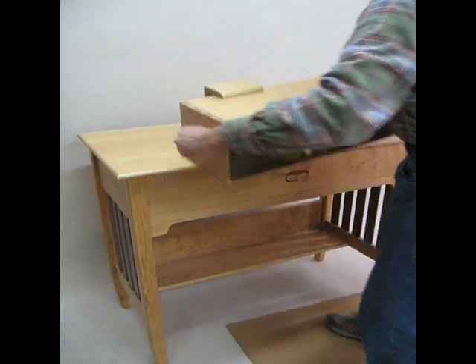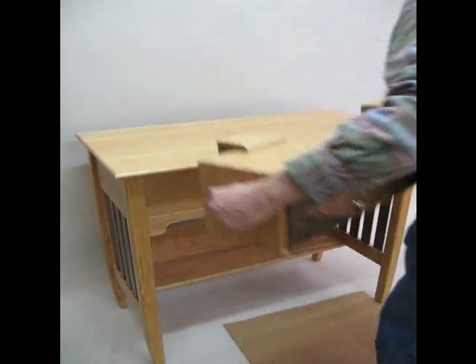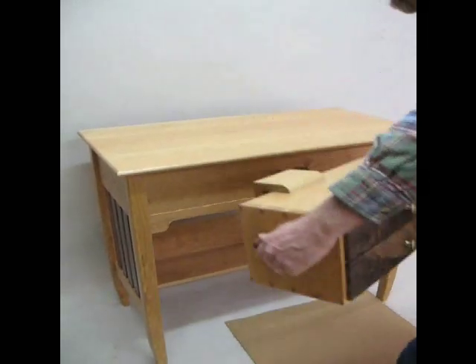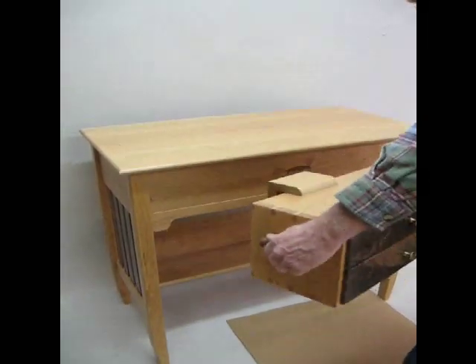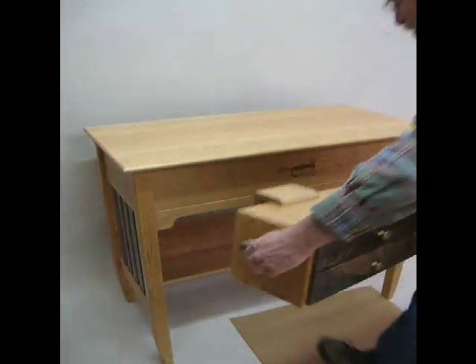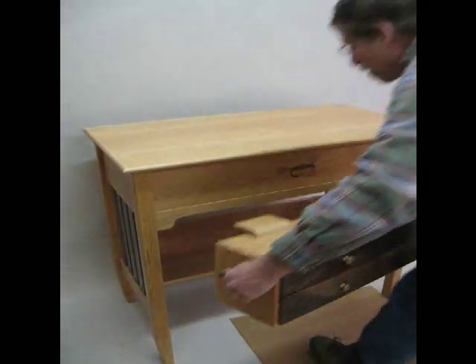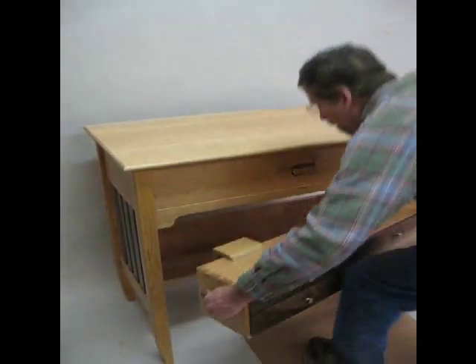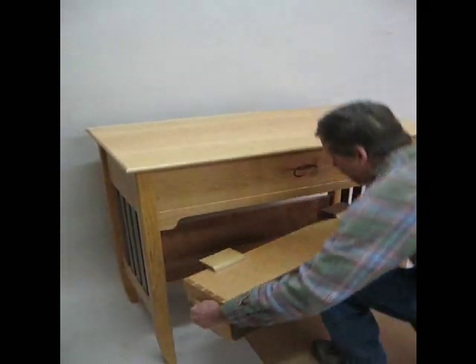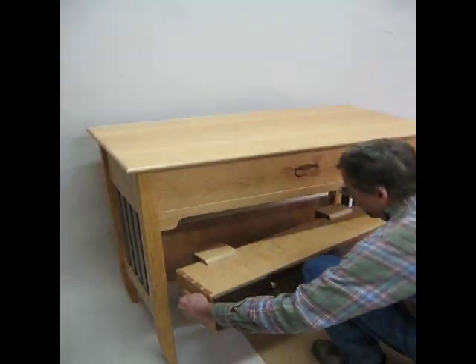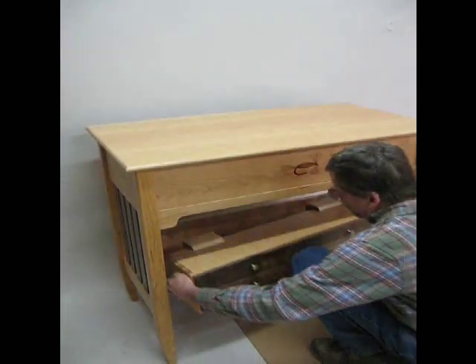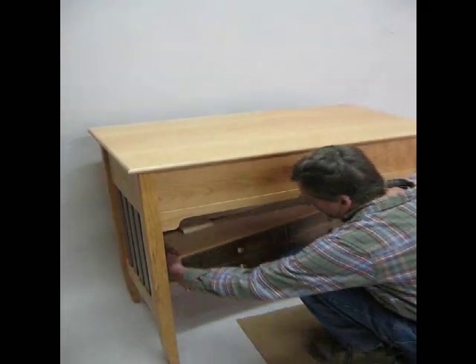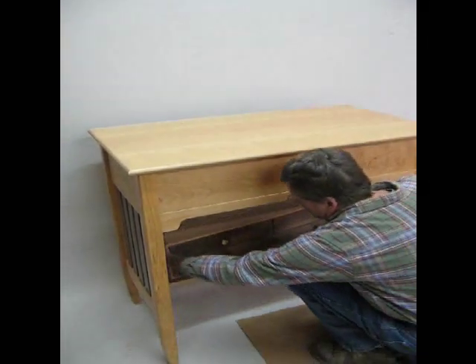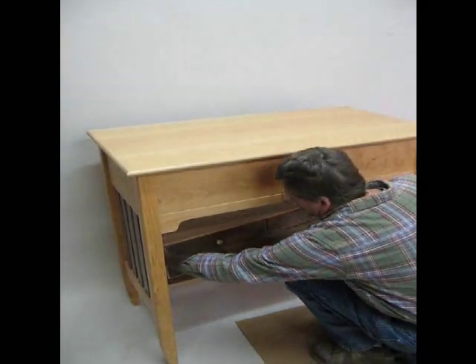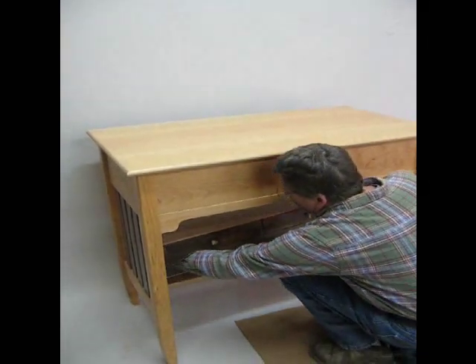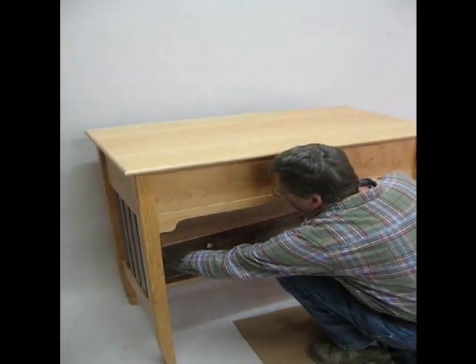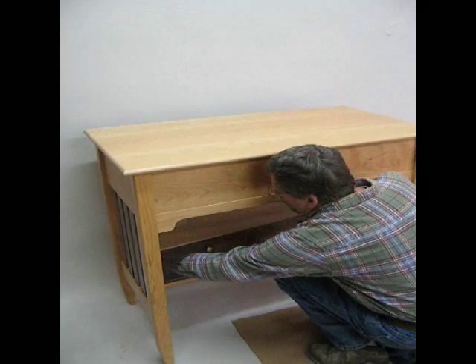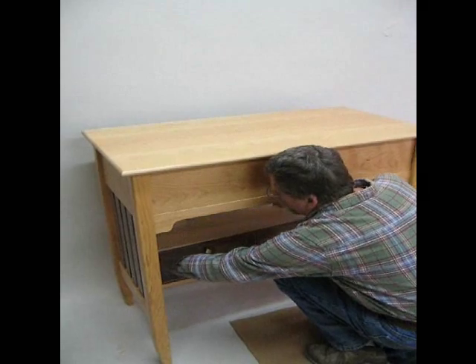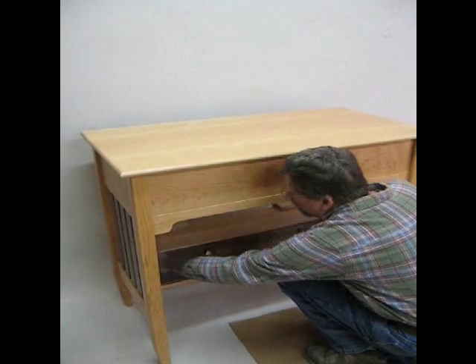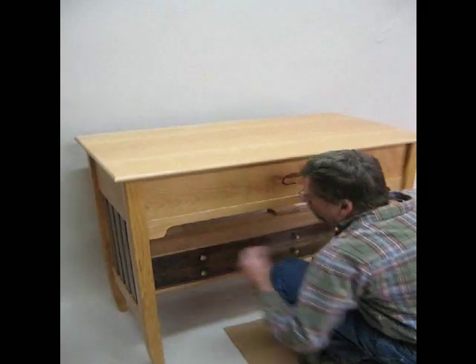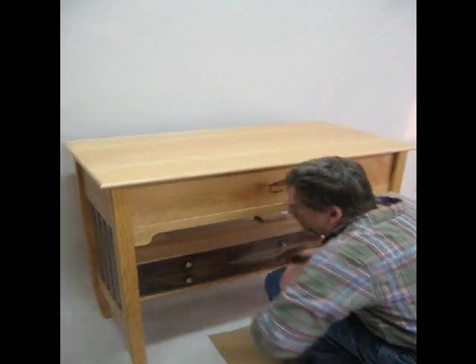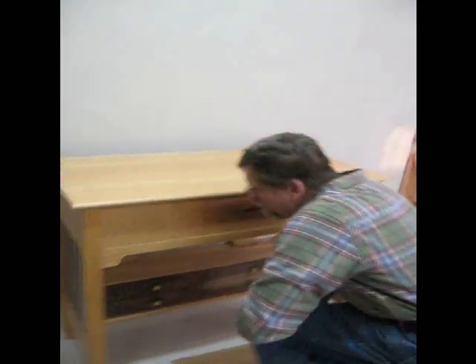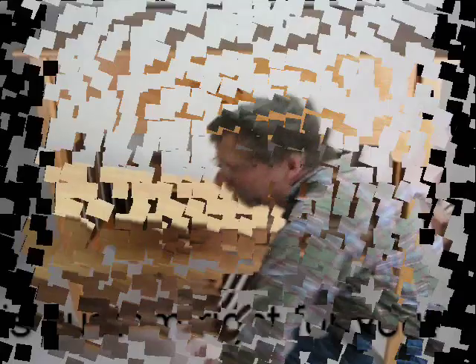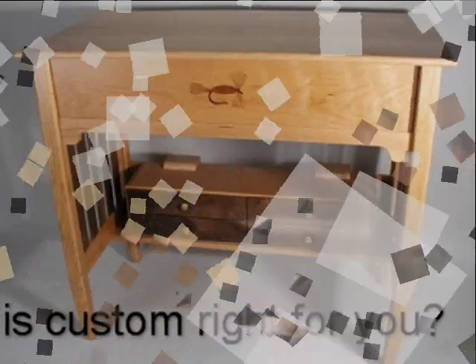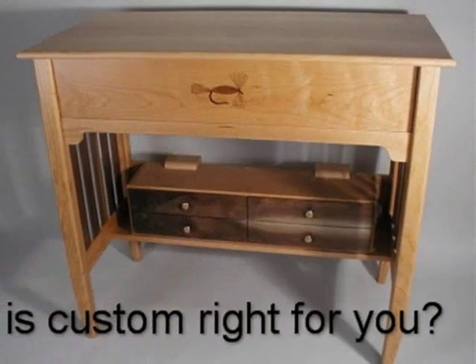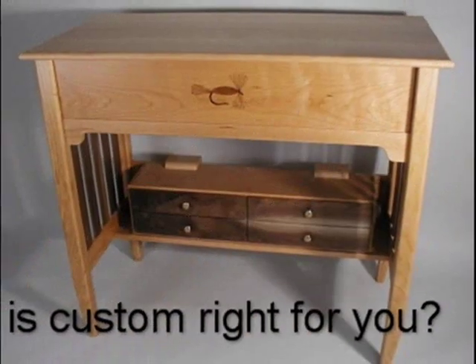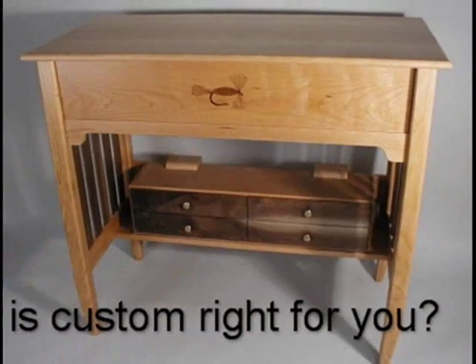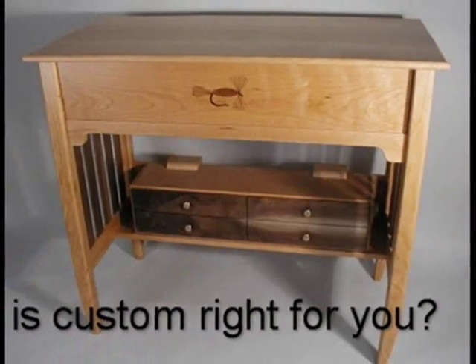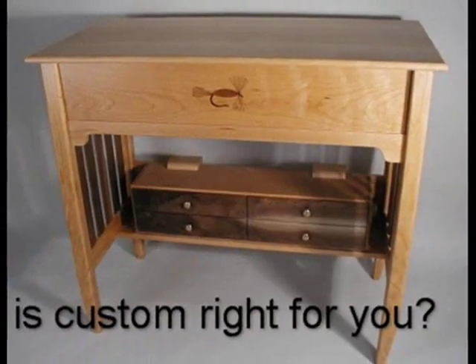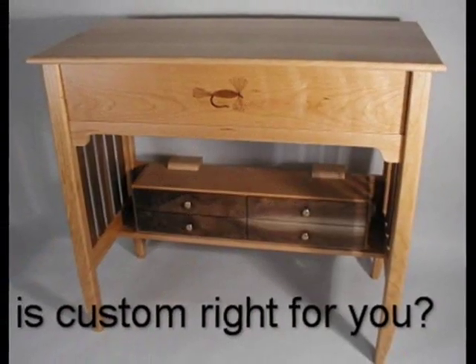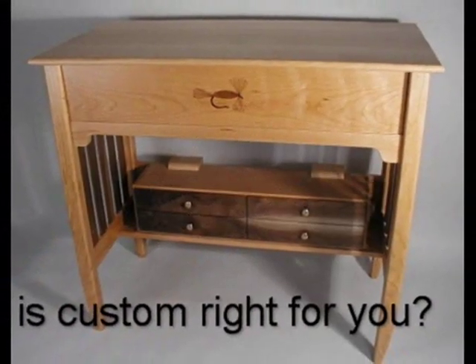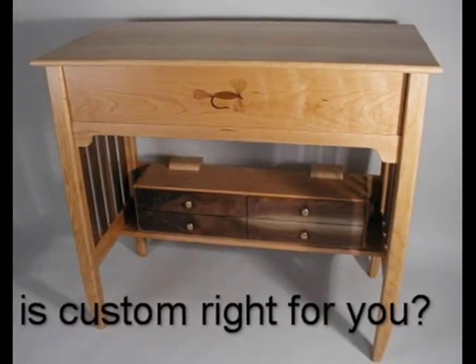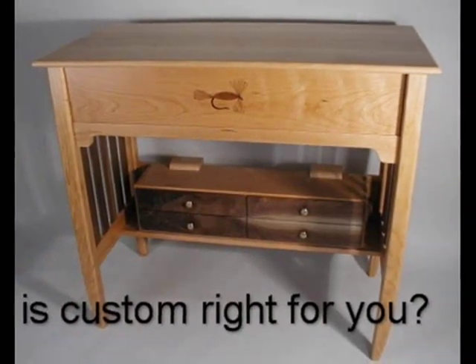My desk comes to you in a heavy padded crate, solidly built and ready to use. Is custom right for you?